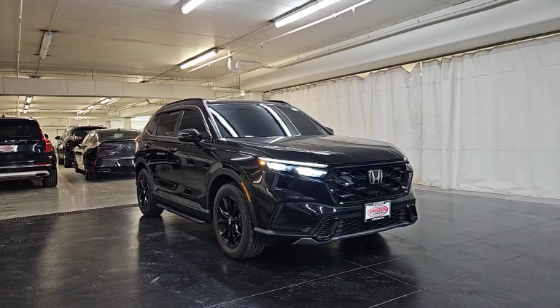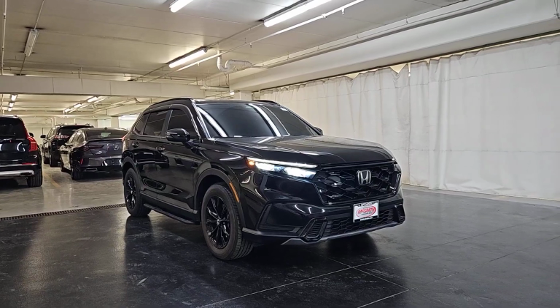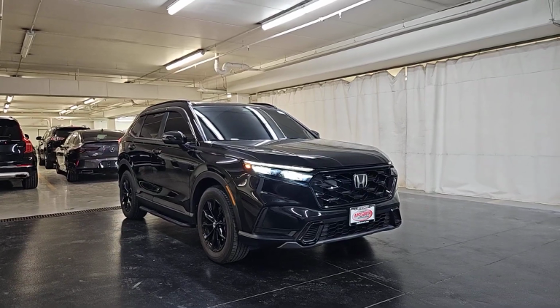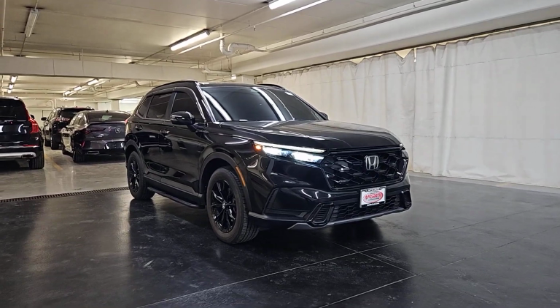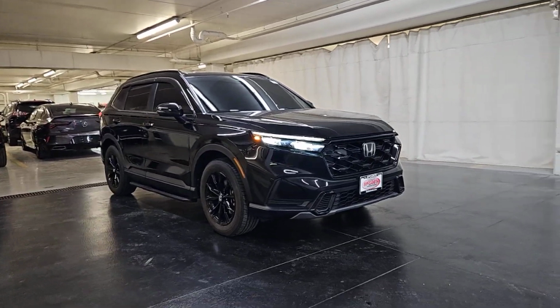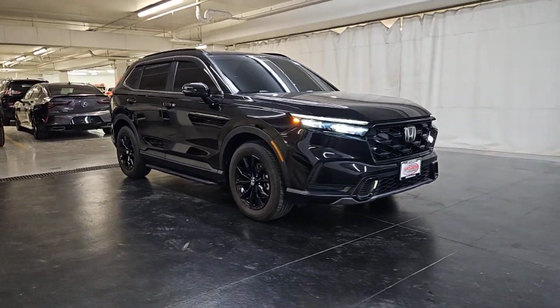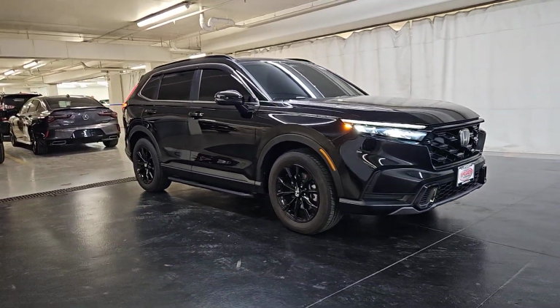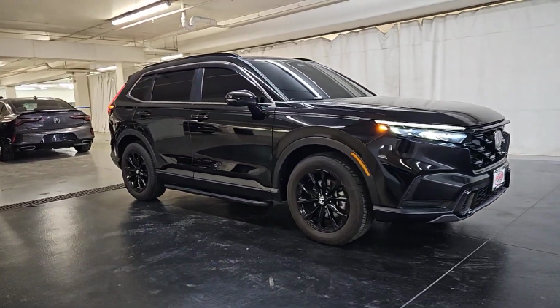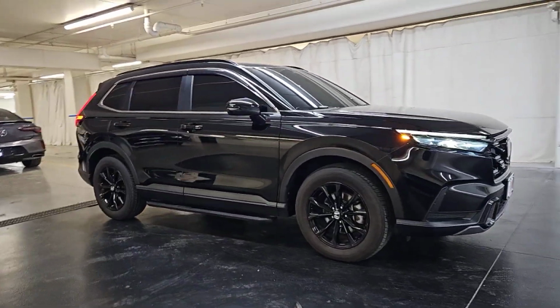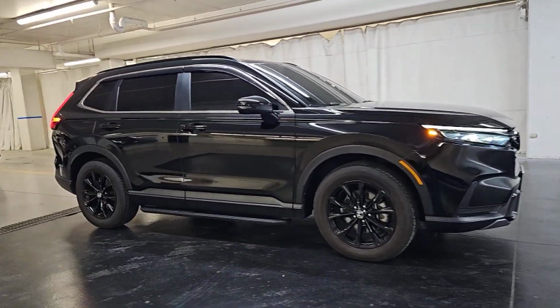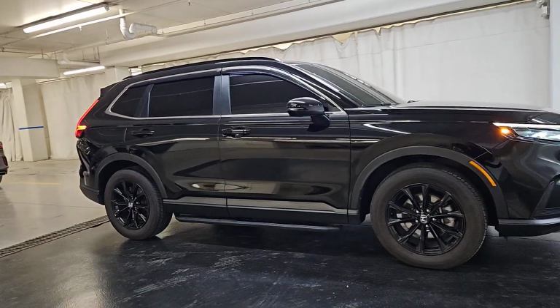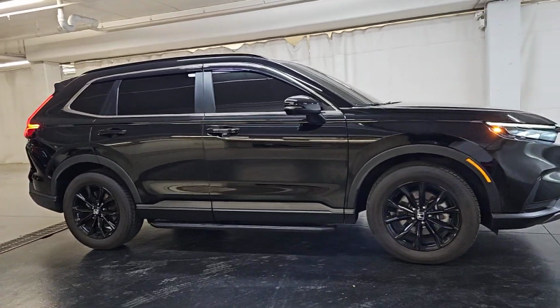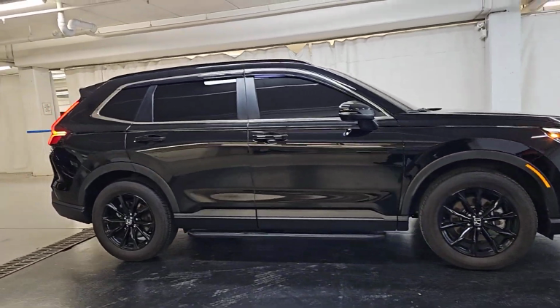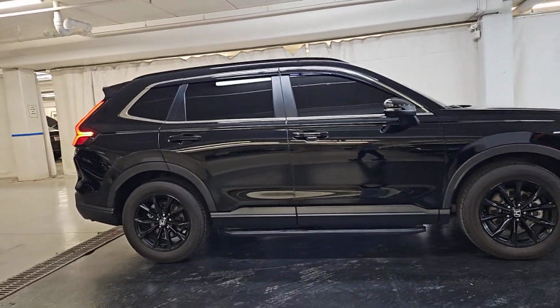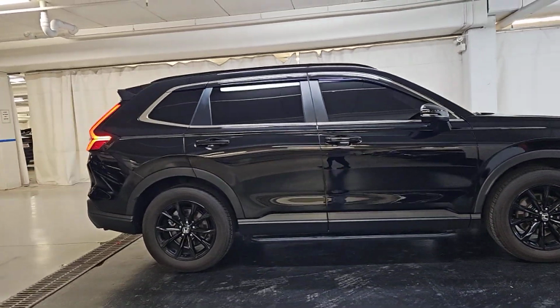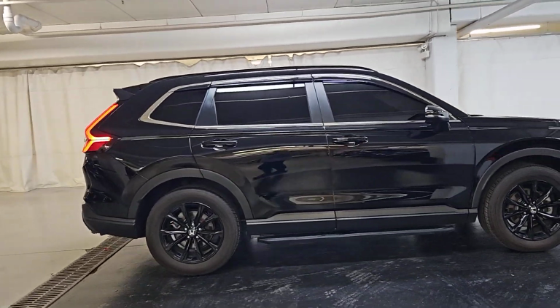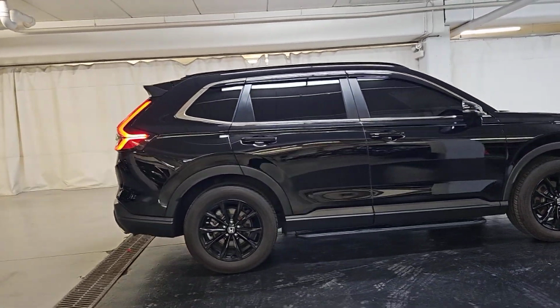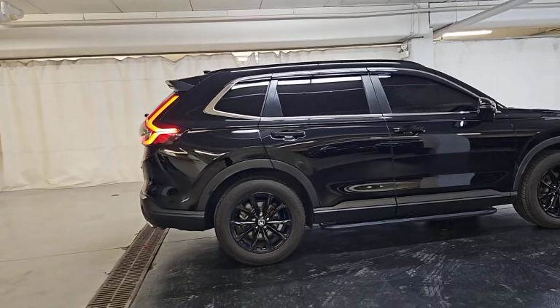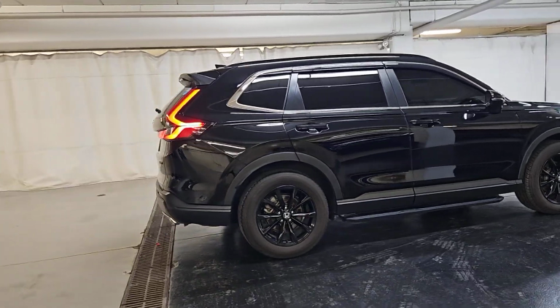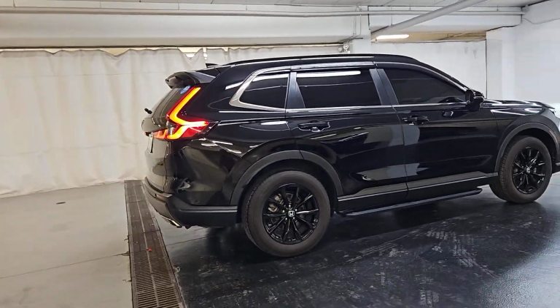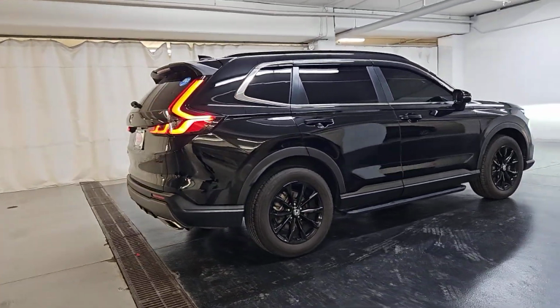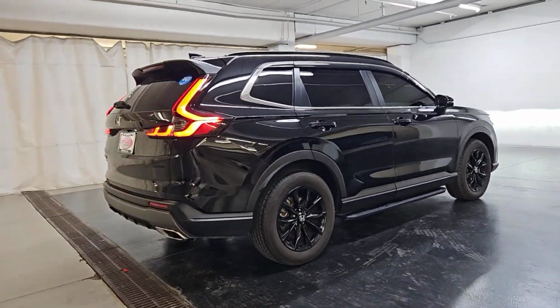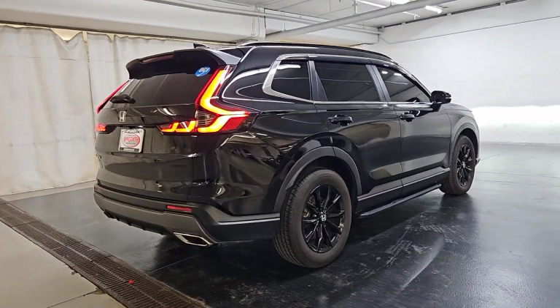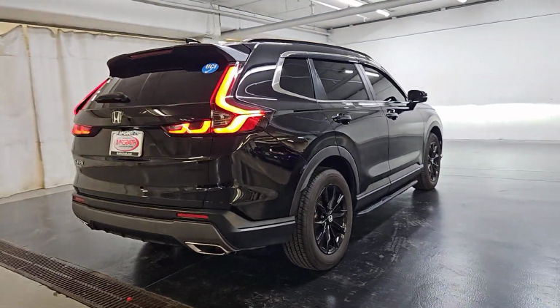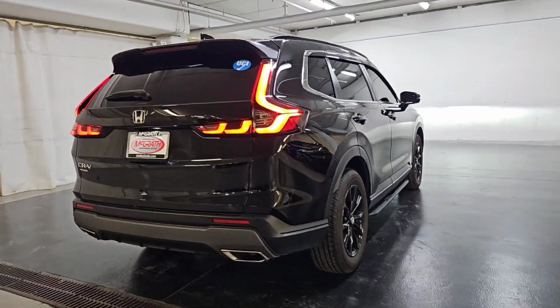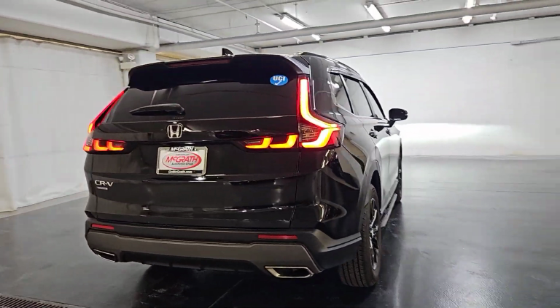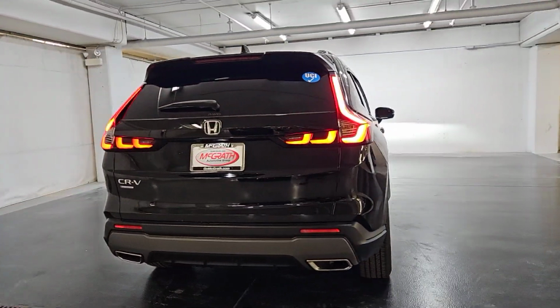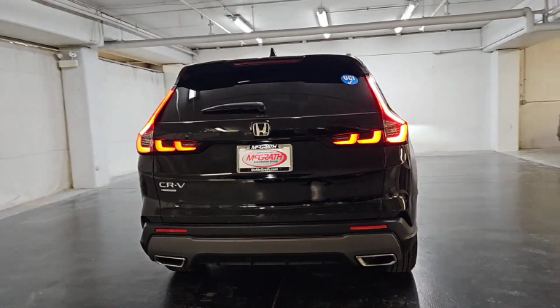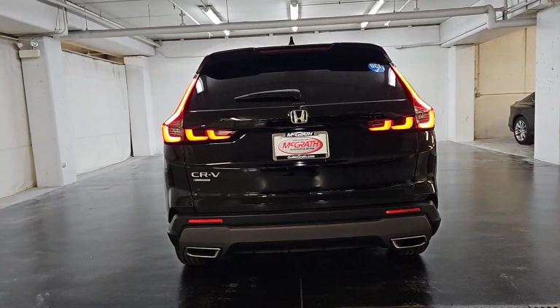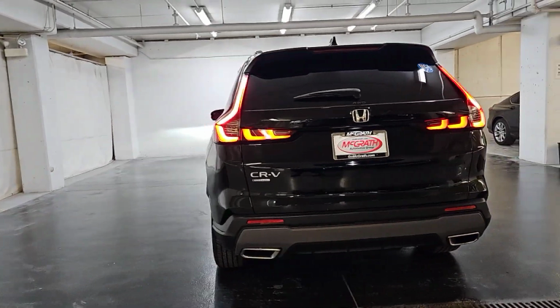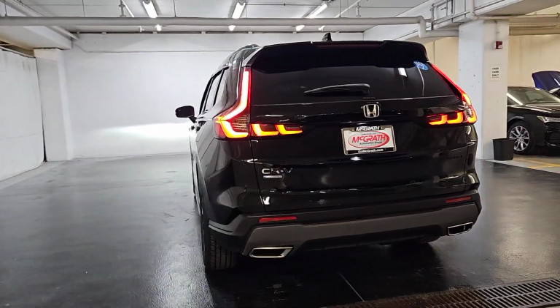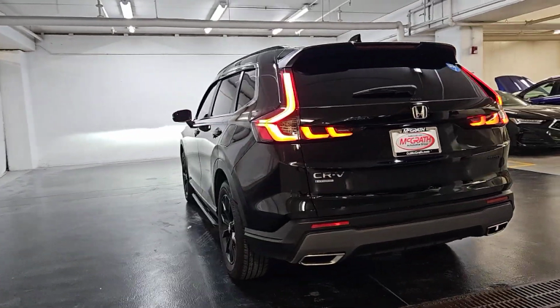Take a moment to check out the 2024 Honda CR-V Hybrid. With less than 20,000 miles on the odometer, this vehicle provides excellent value. Satisfy your desire for adventure in comfort and style in this highly efficient CR-V Hybrid.